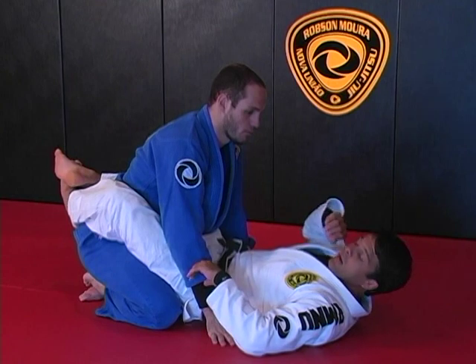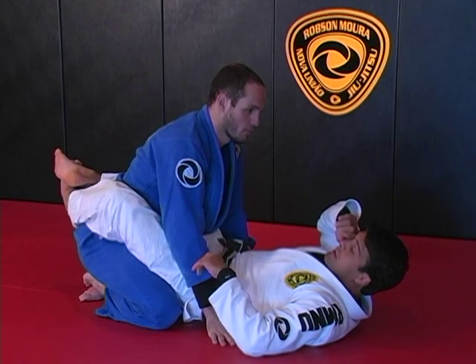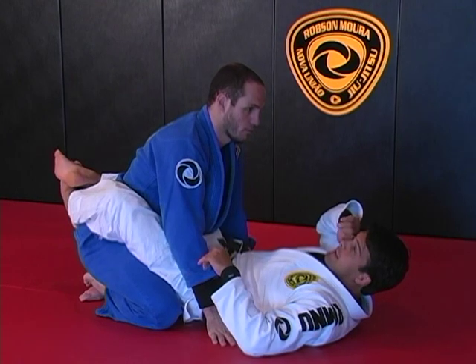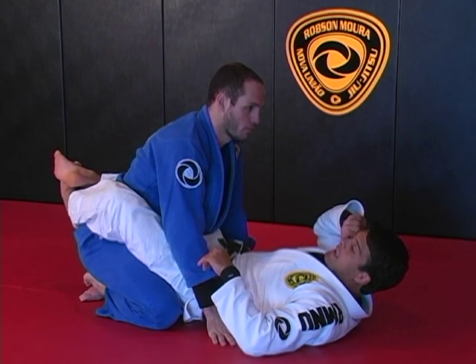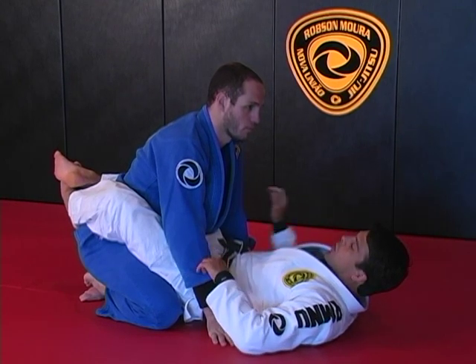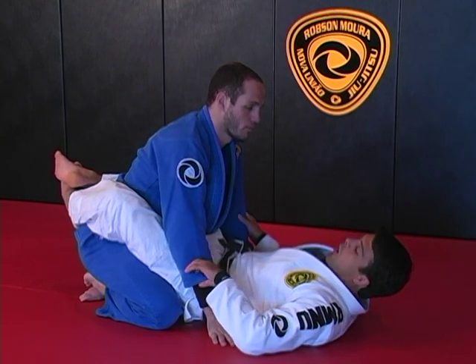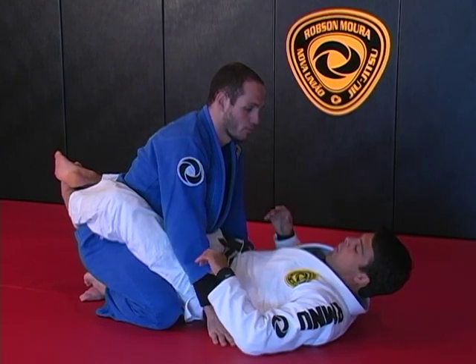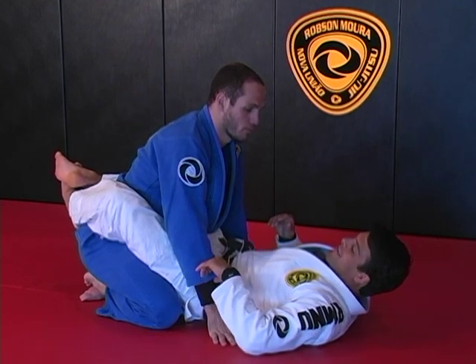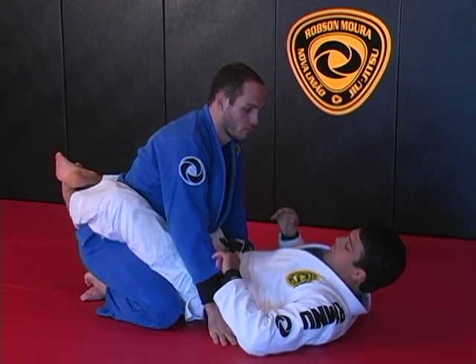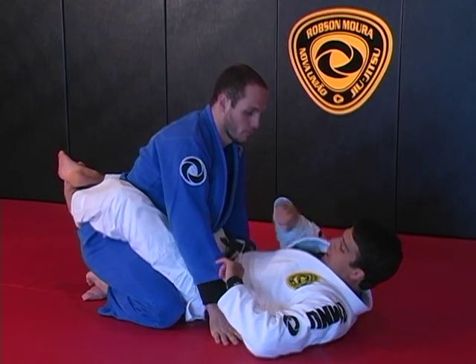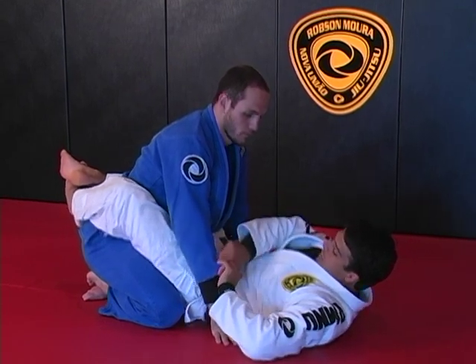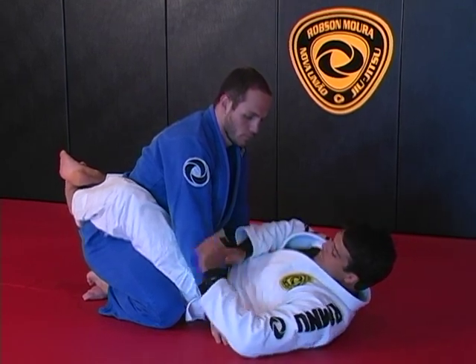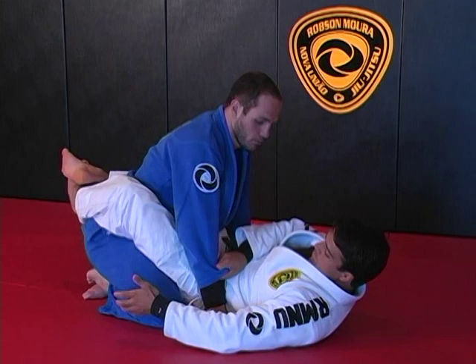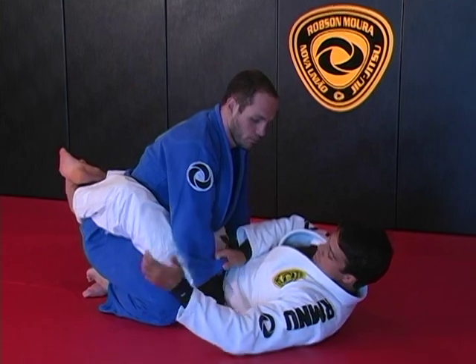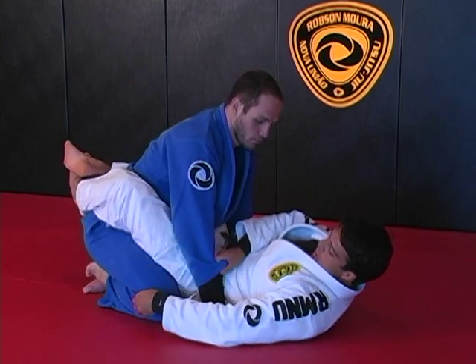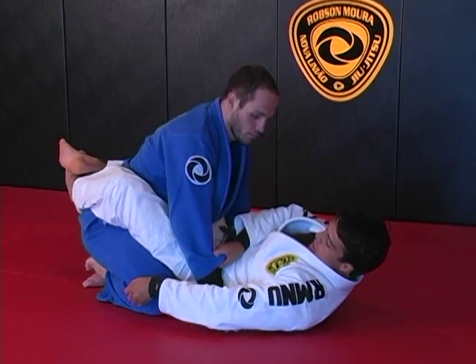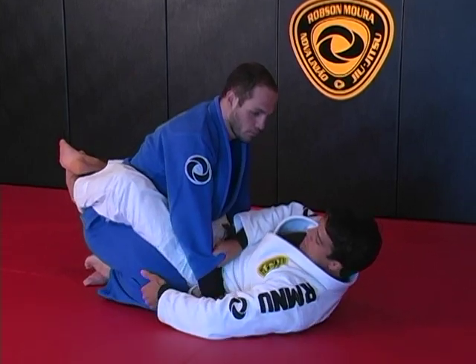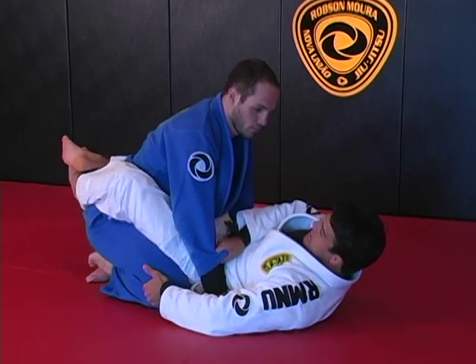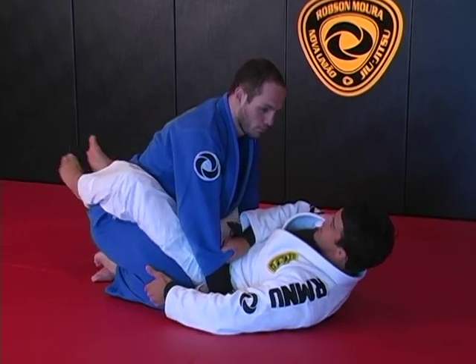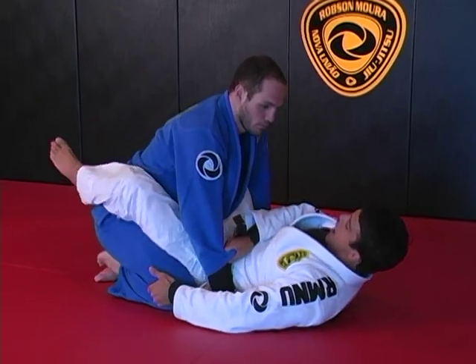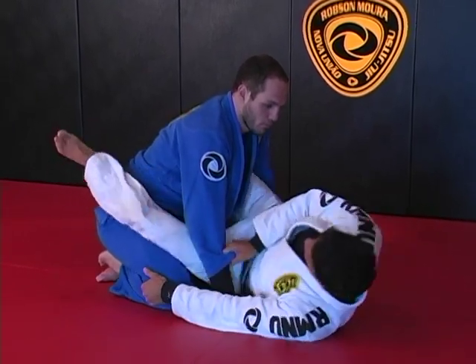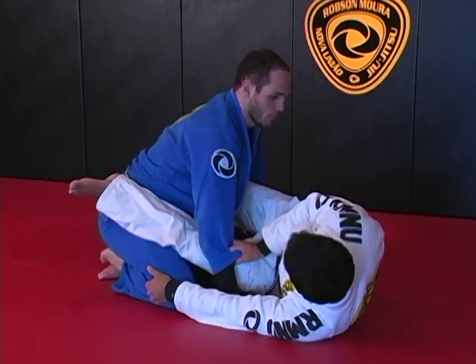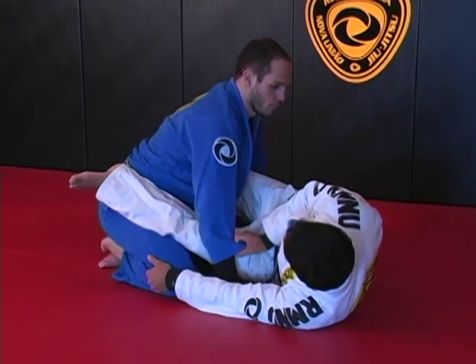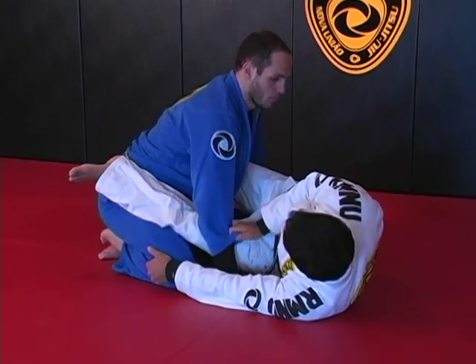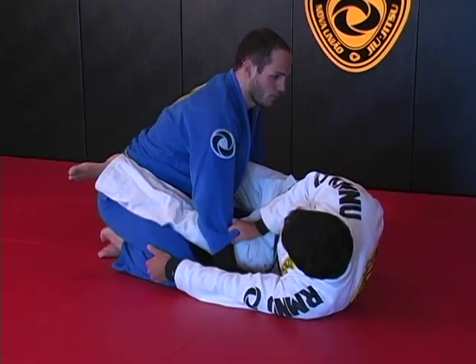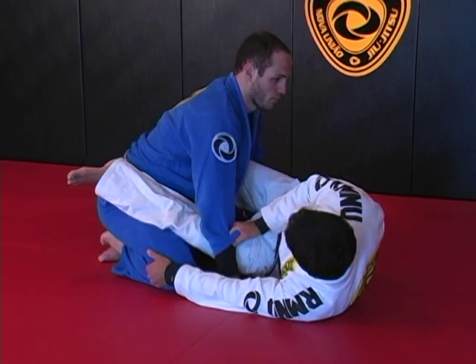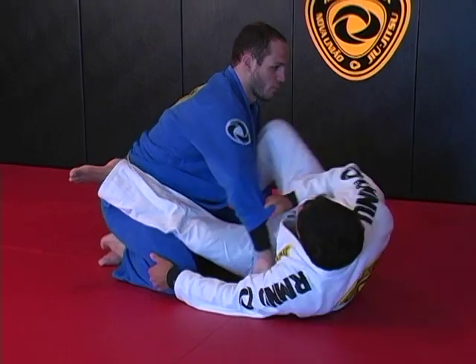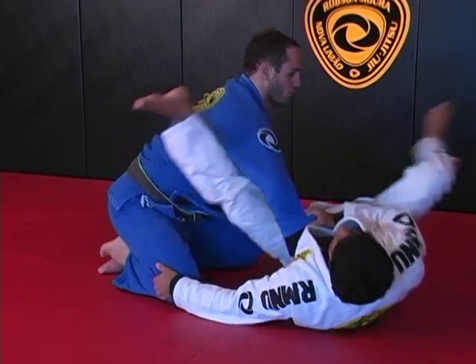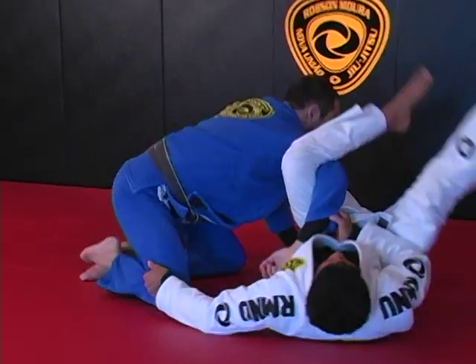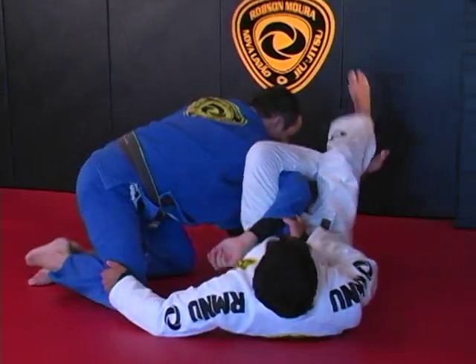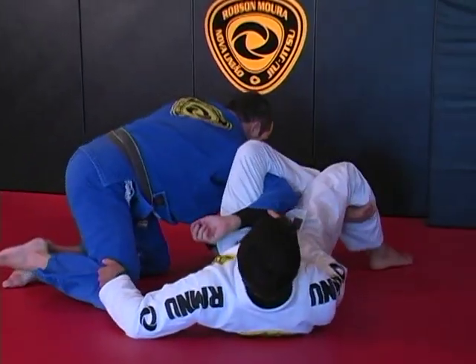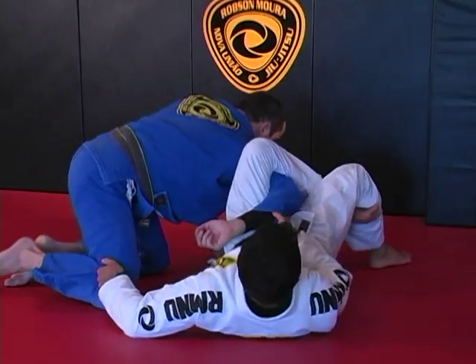This next technique I'm going to call the homoplata sweep. I'm going to have sleeve control, make the grip outside his knees, open my base, scoop my hips out, and bring my leg over to go to homoplata.